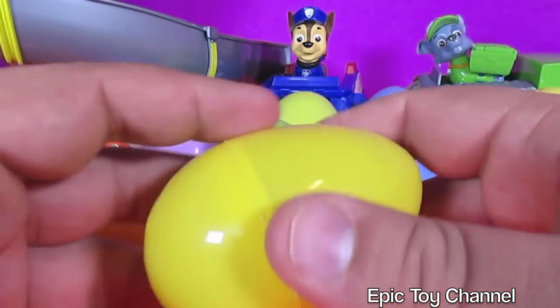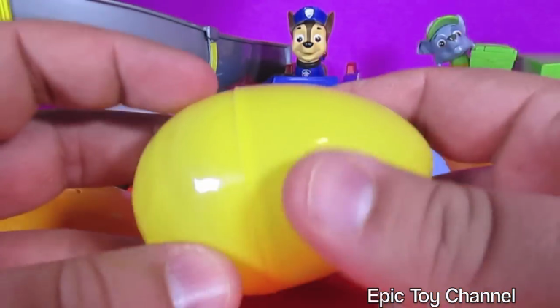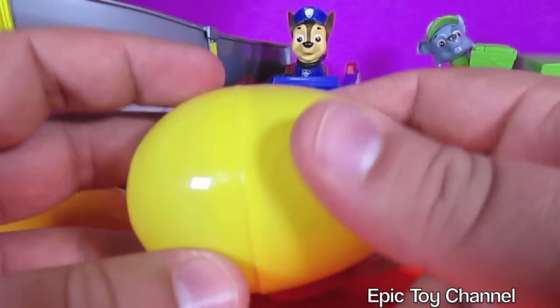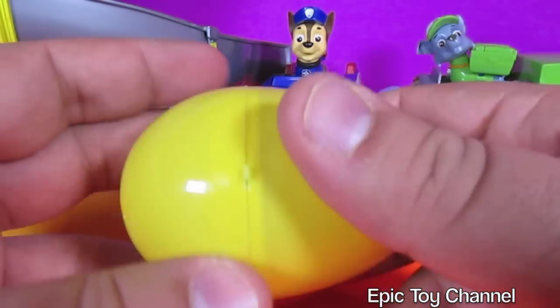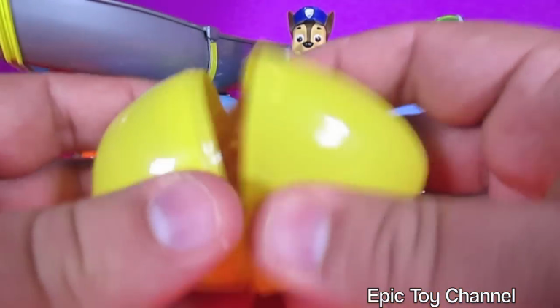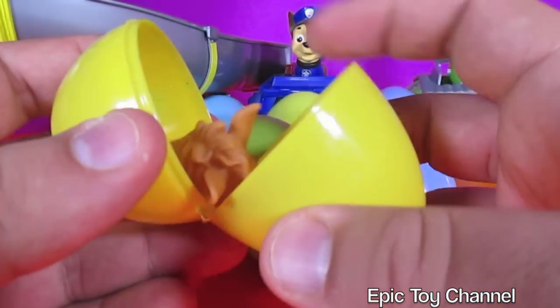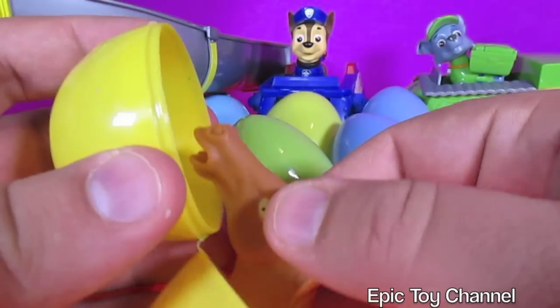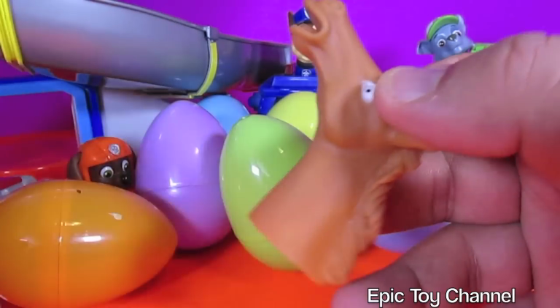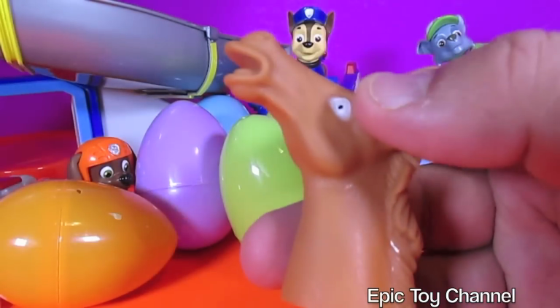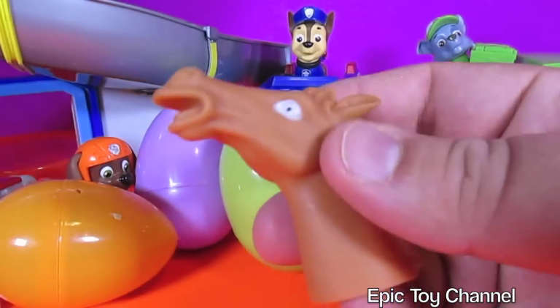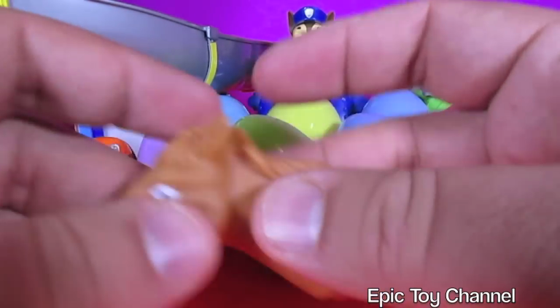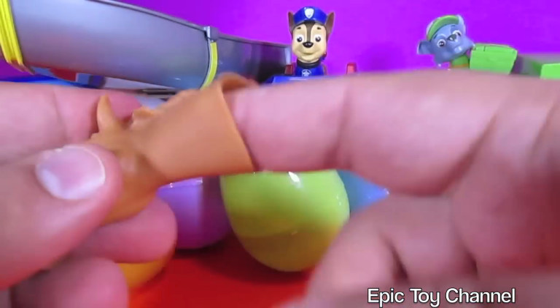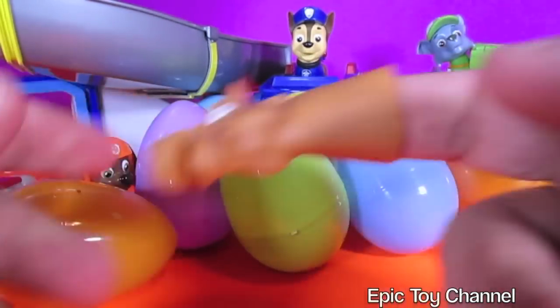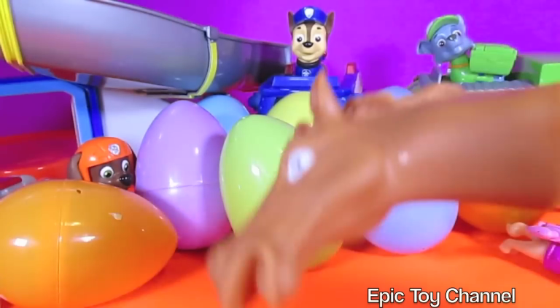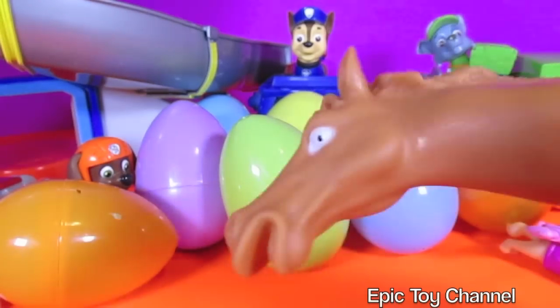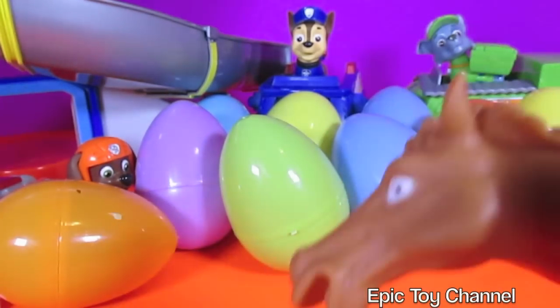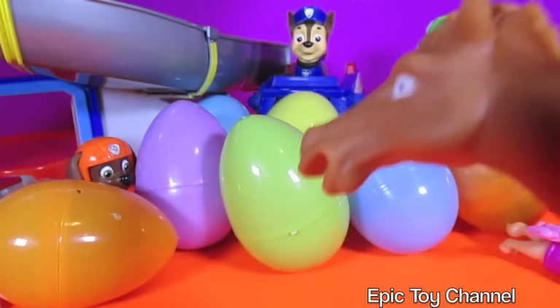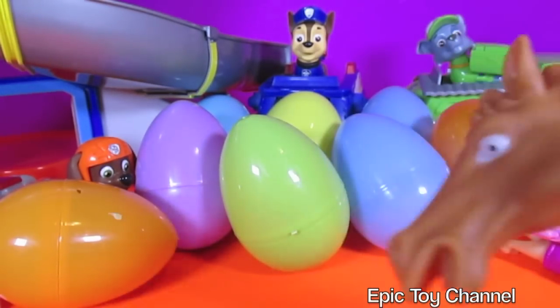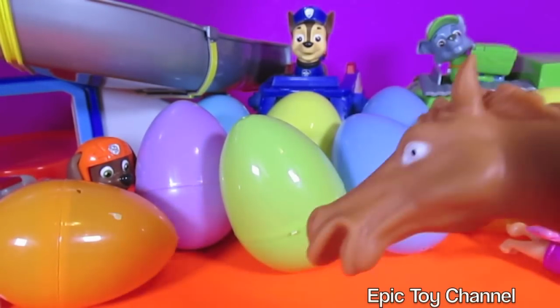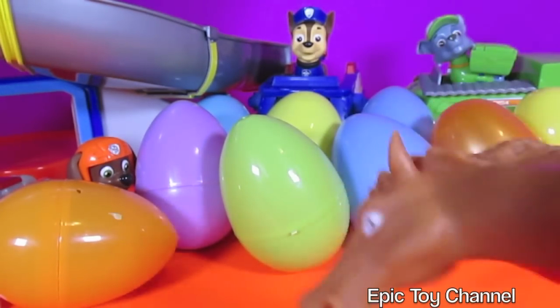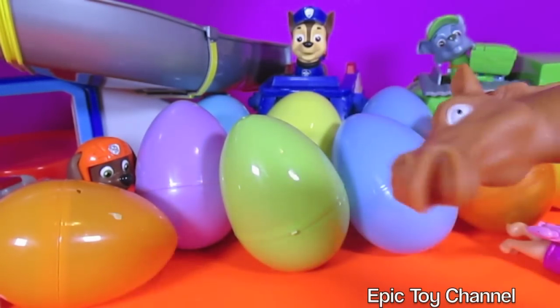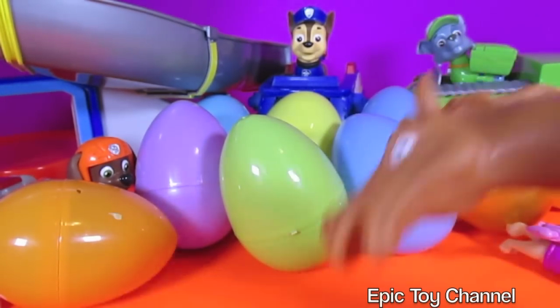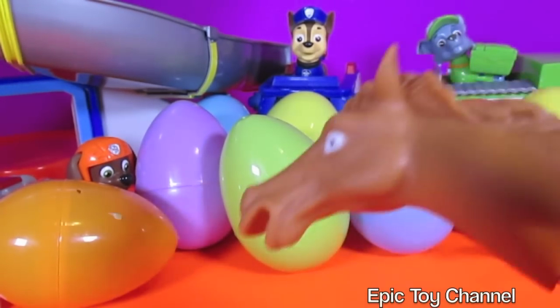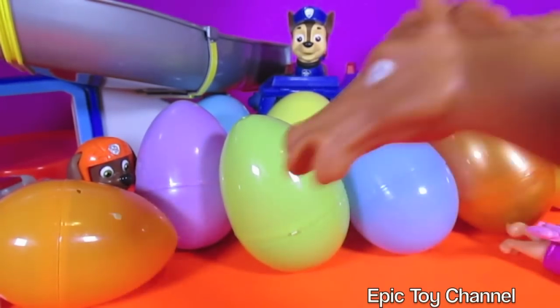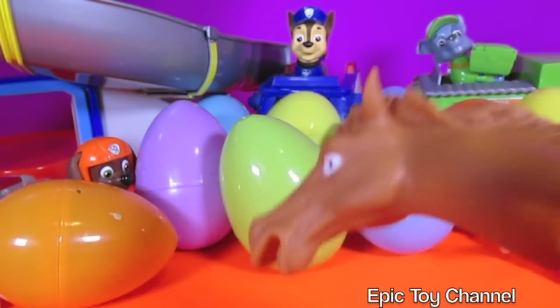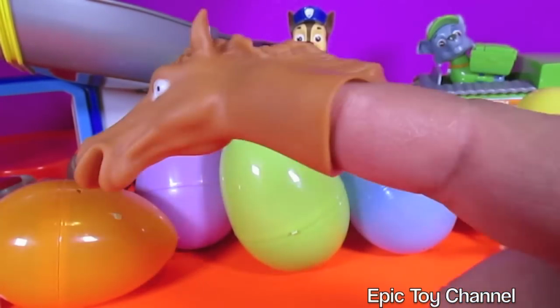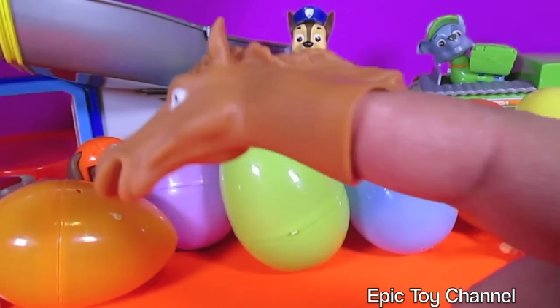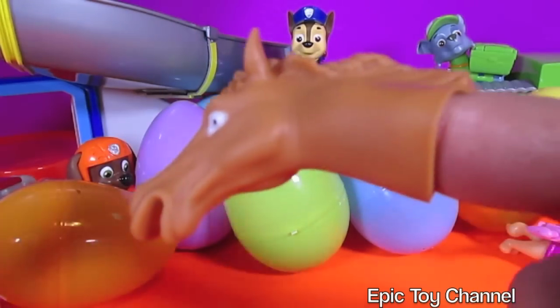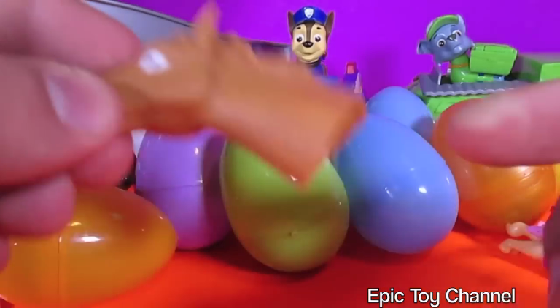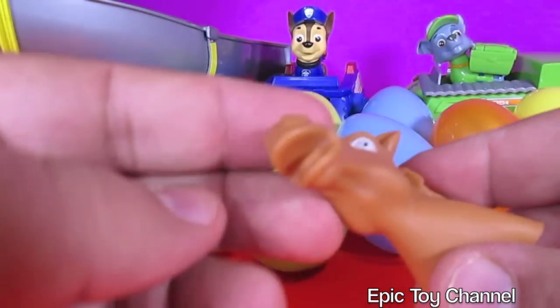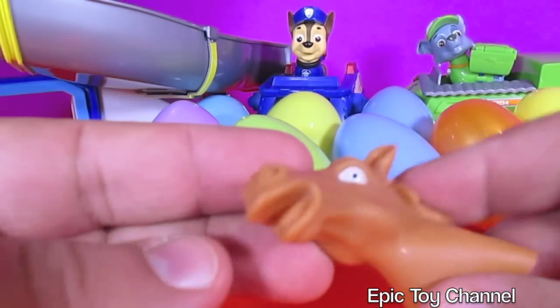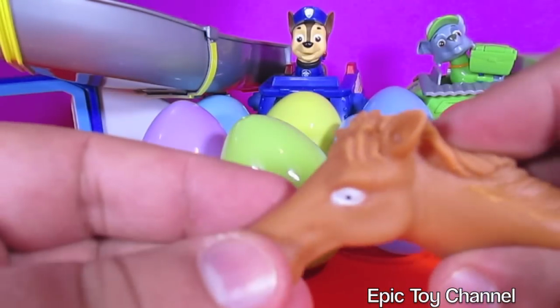All right, let's open up this yellow one. It's a horse head. I'm a horse head. It's a little finger puppet. Now that is really silly.